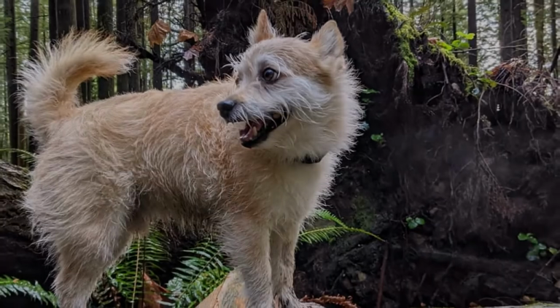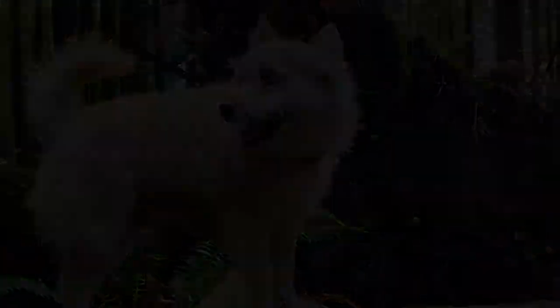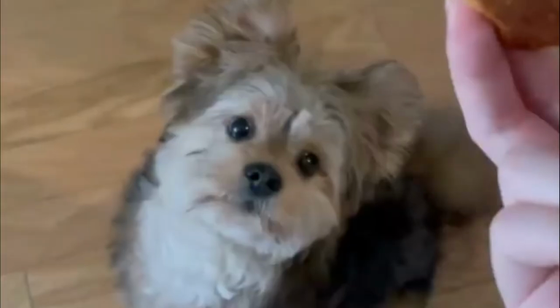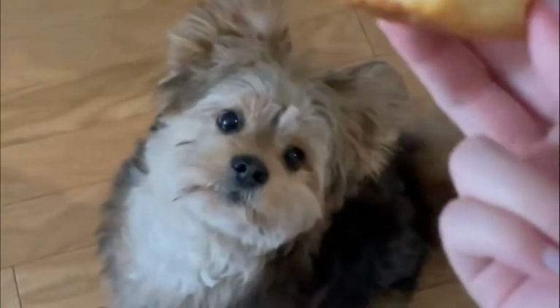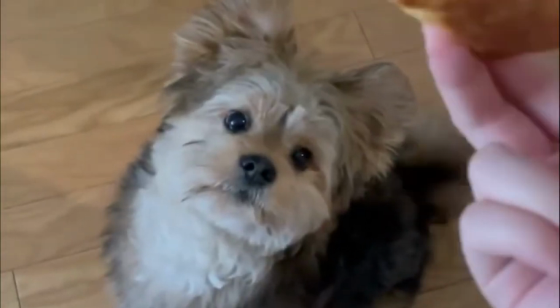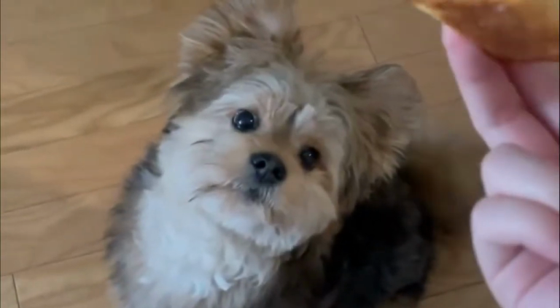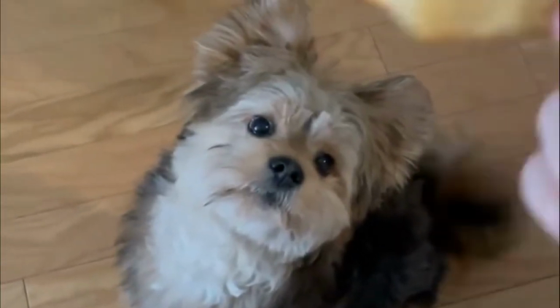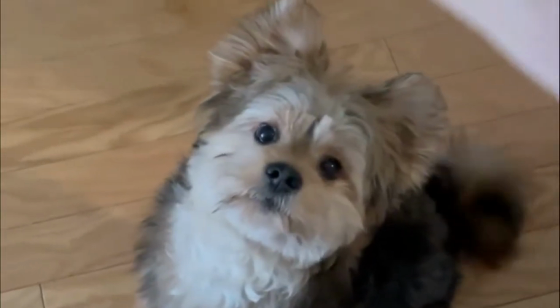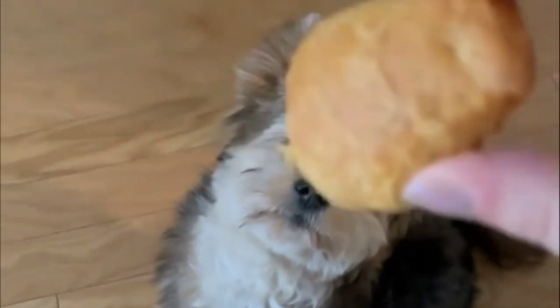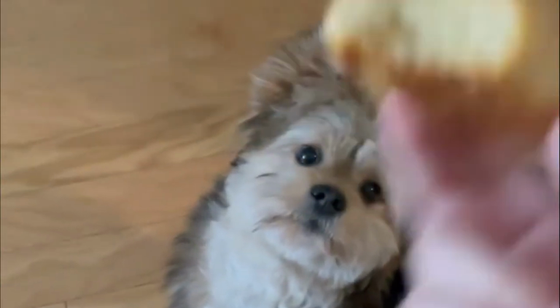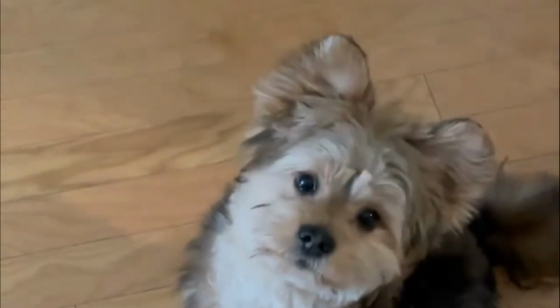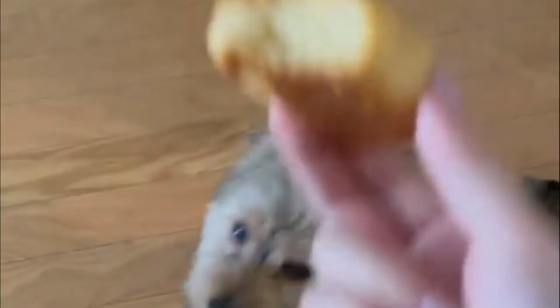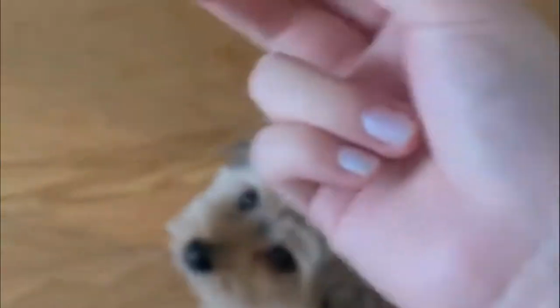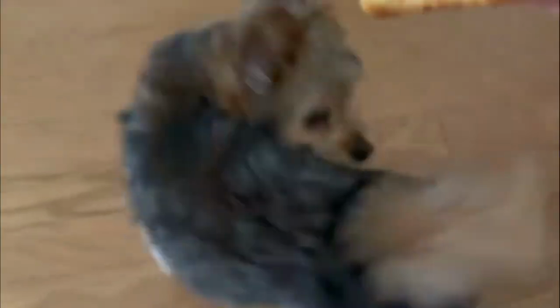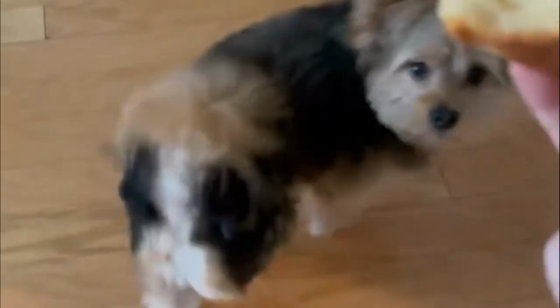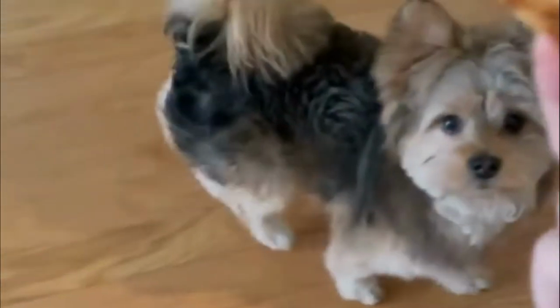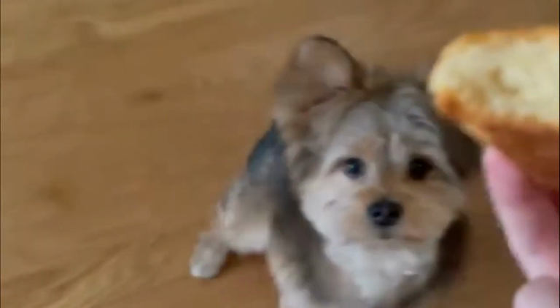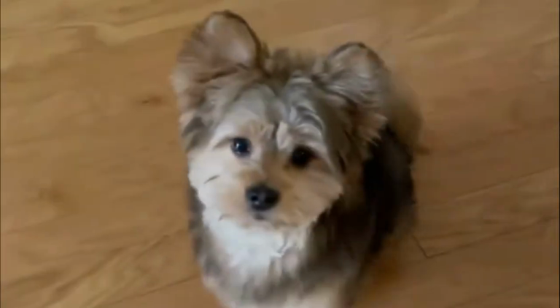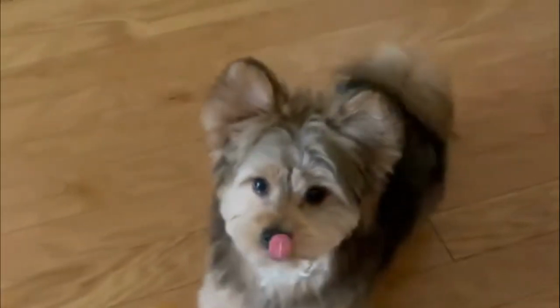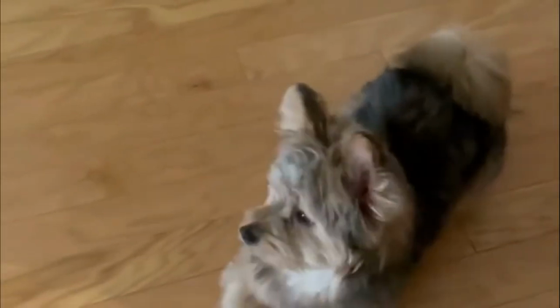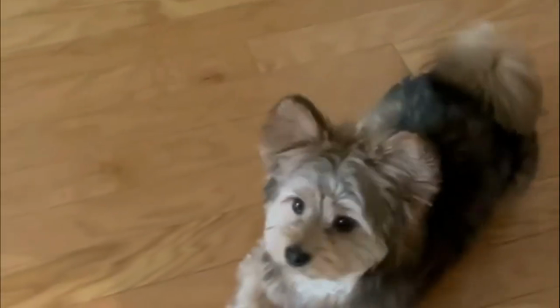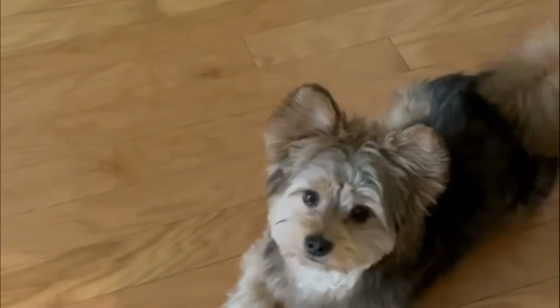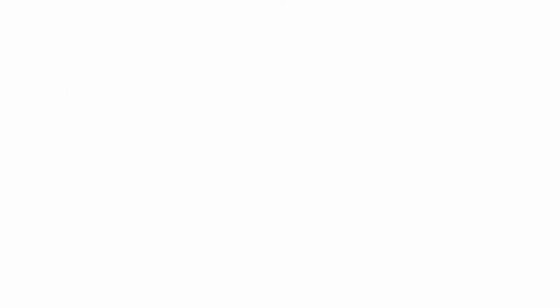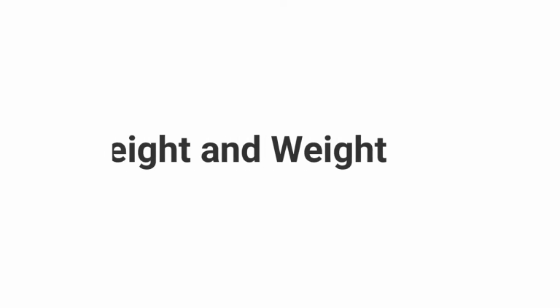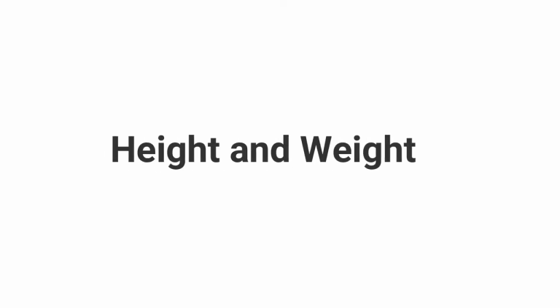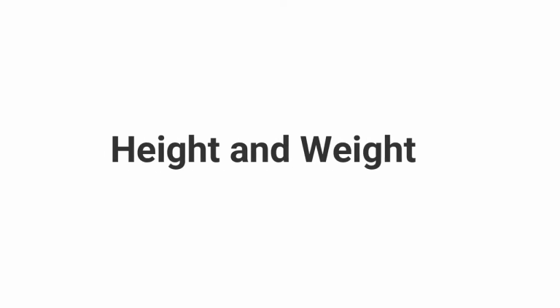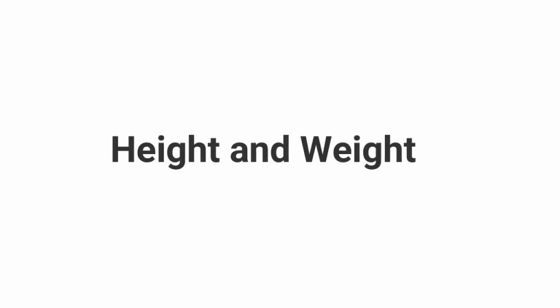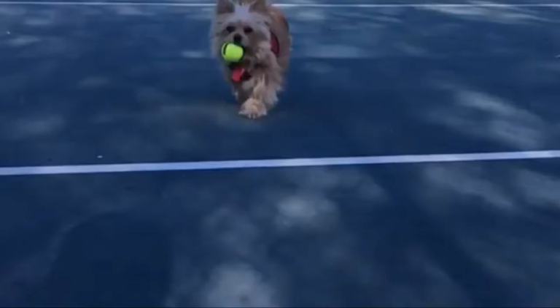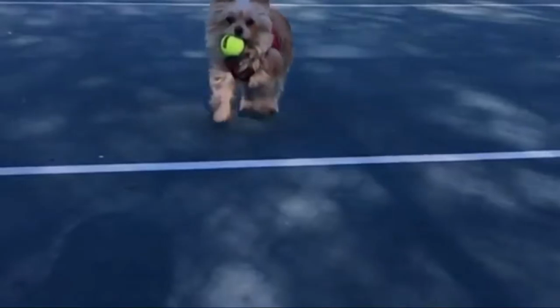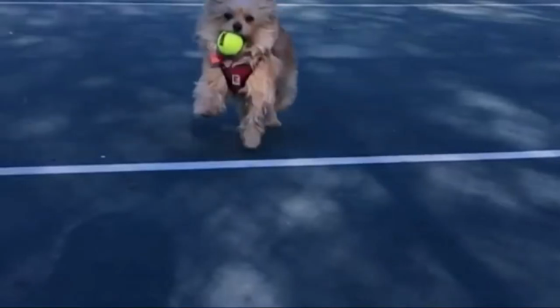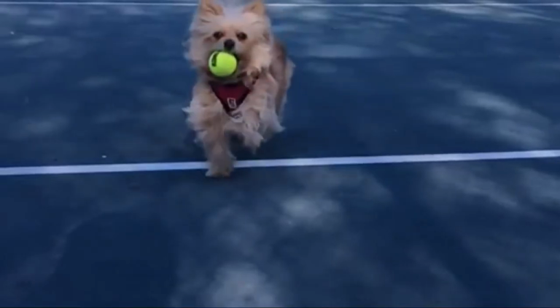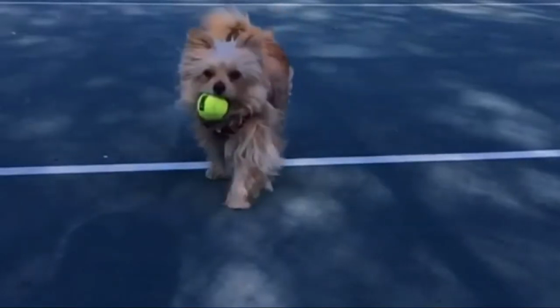They also tend to do better in single-dog homes, as they can easily get jealous of other dogs and may become aggressive.